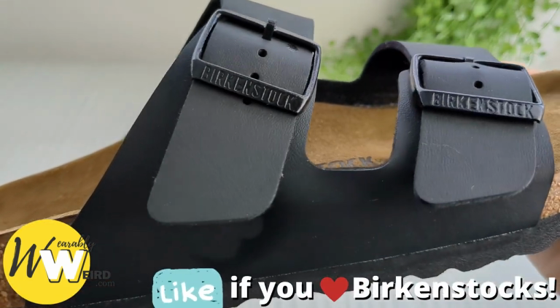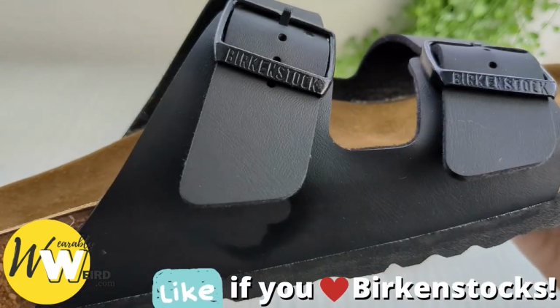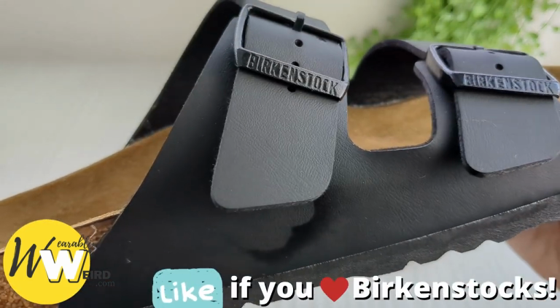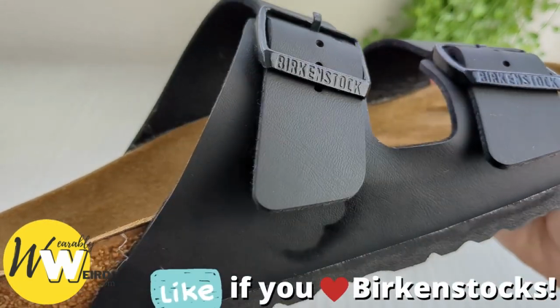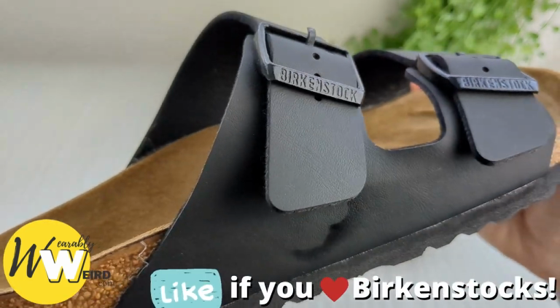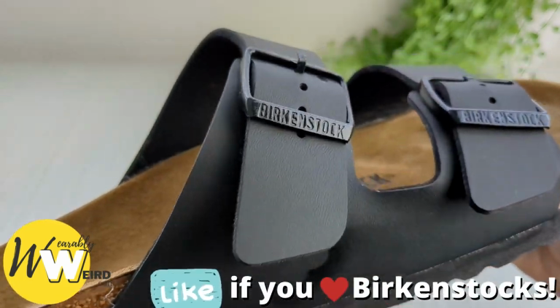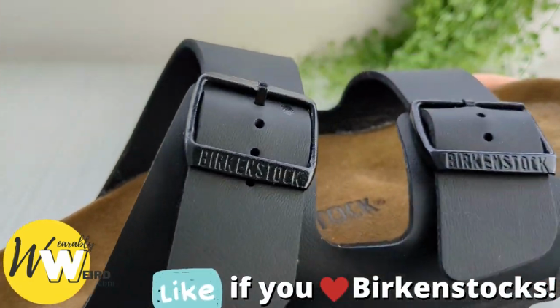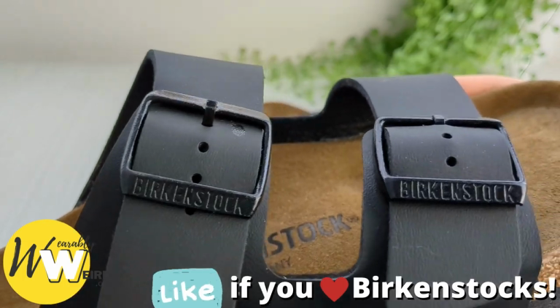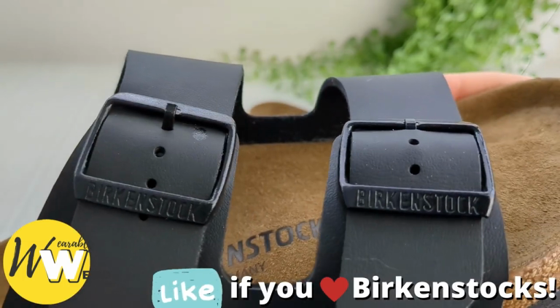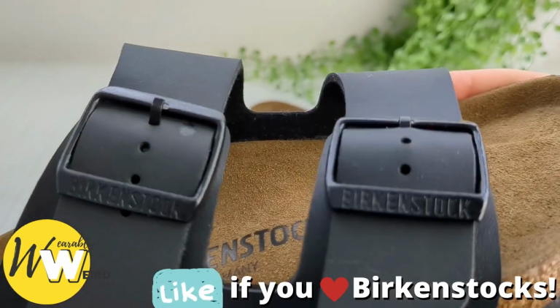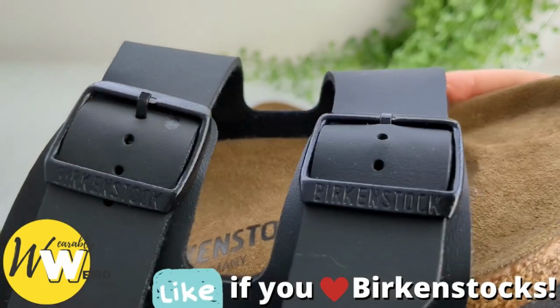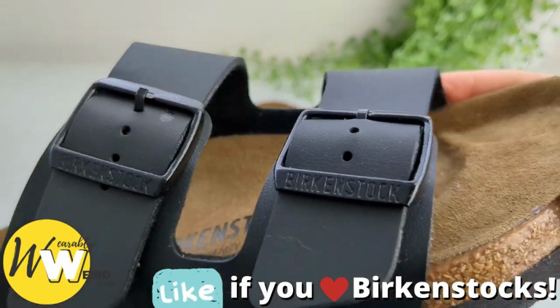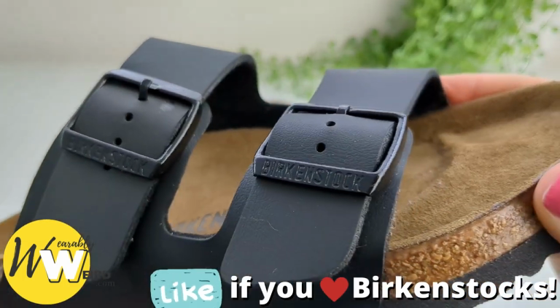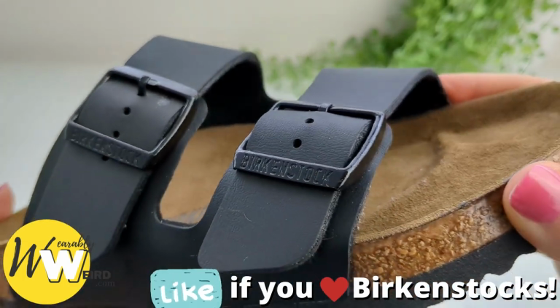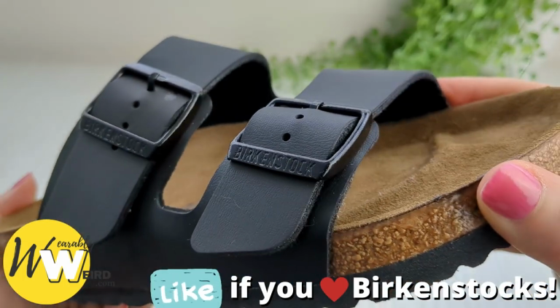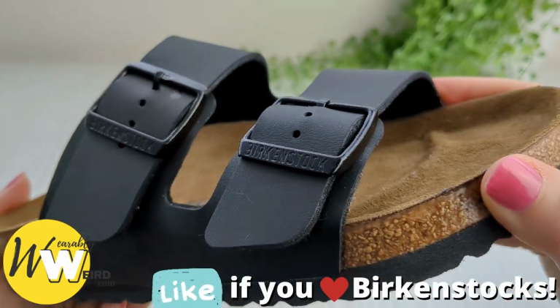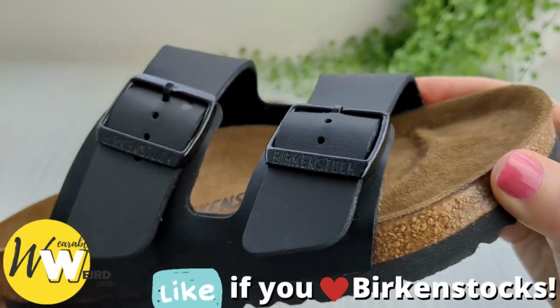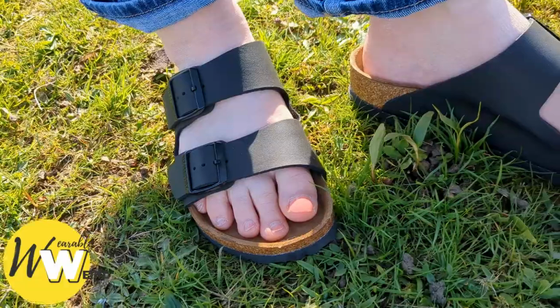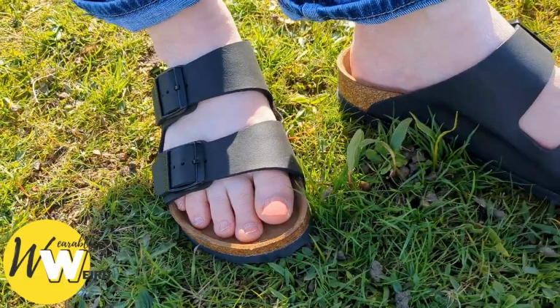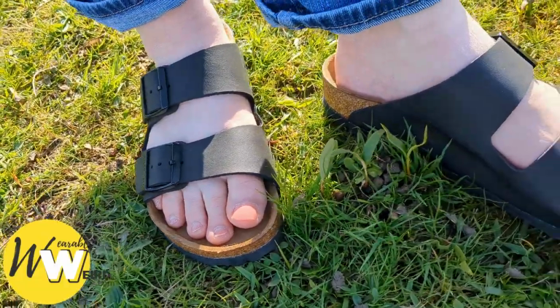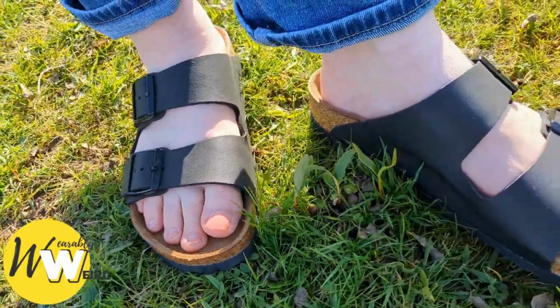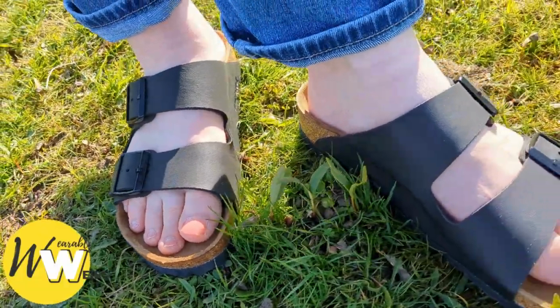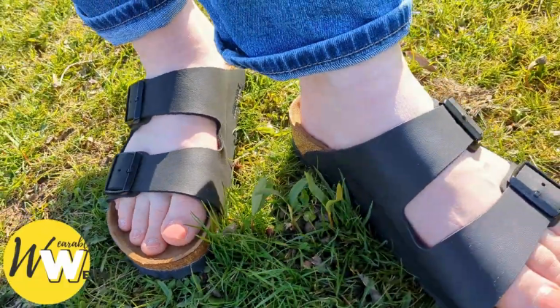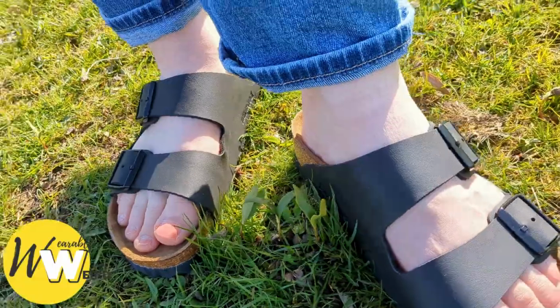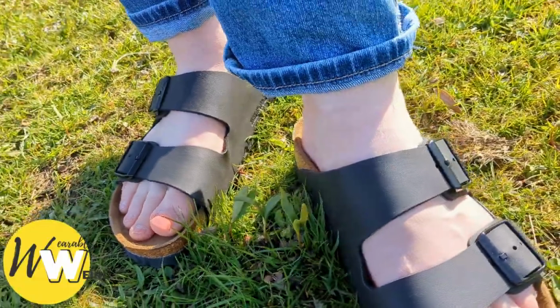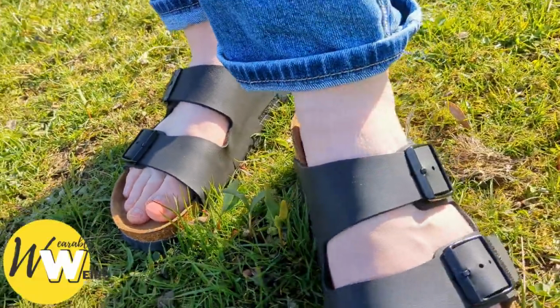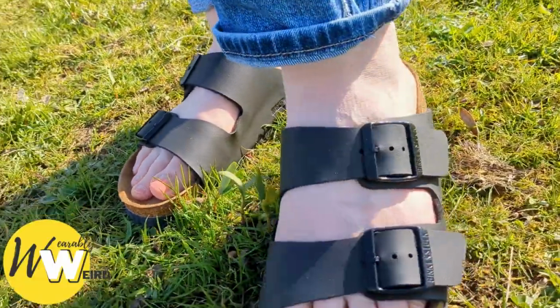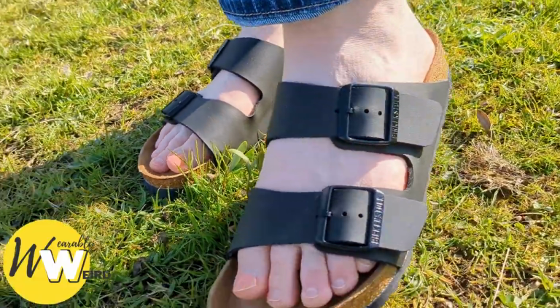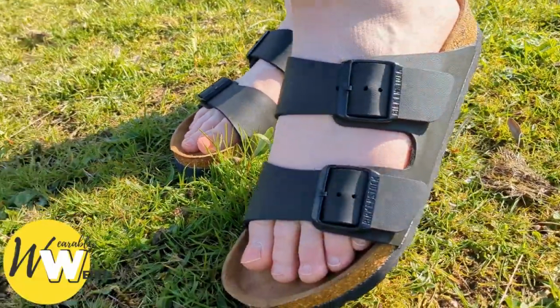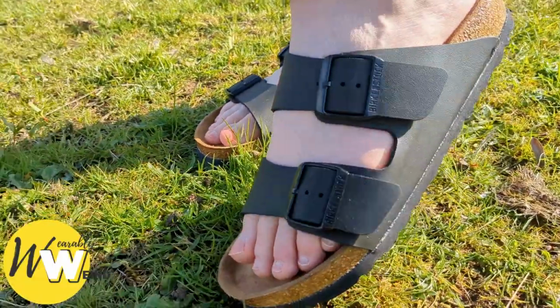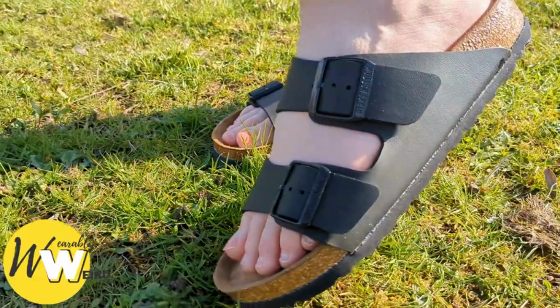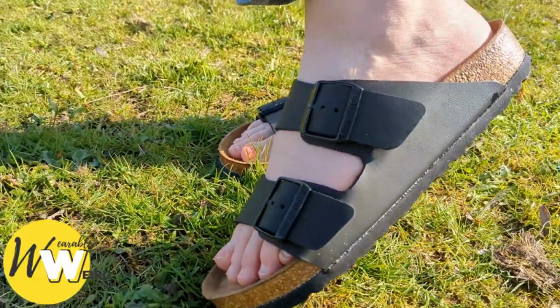Birkenstocks come standard with this feature, and unlike other health shoe brands, they were specifically designed with arch support in mind. Arch support is actually woven into the very history of the brand.